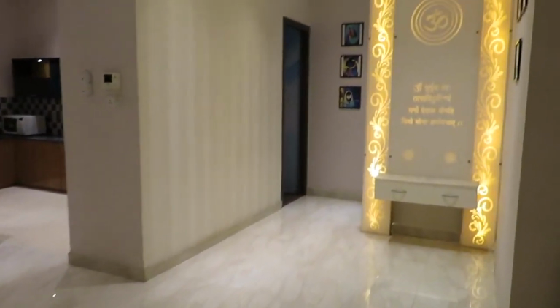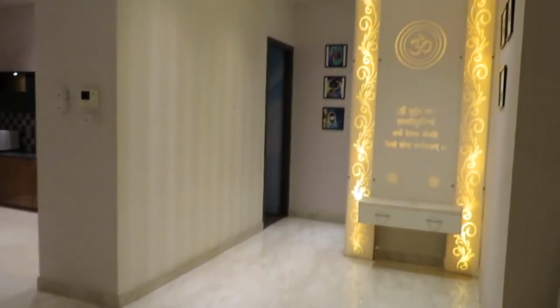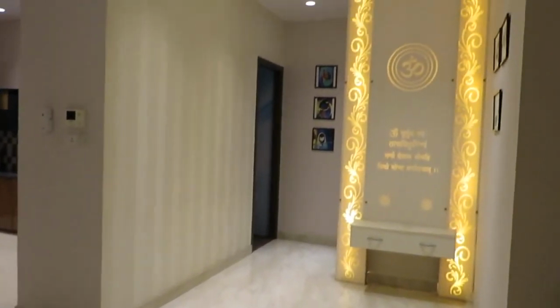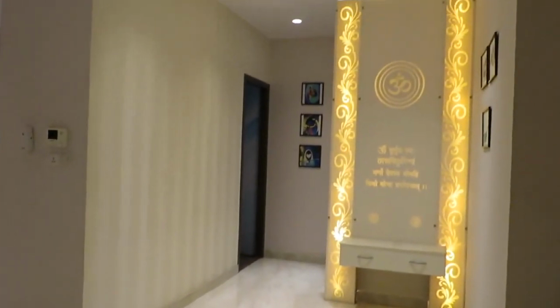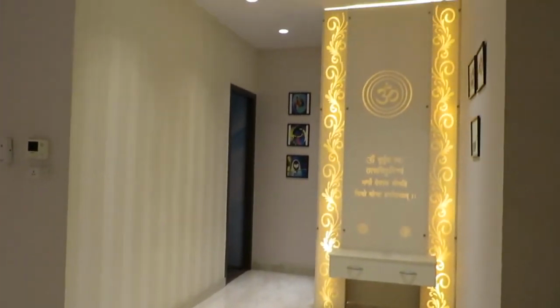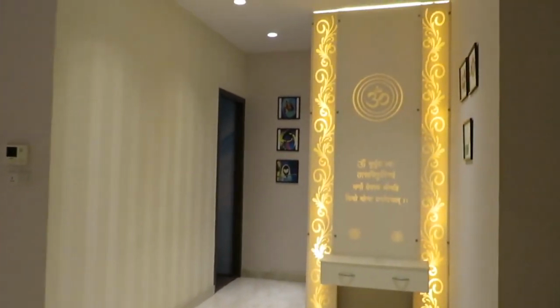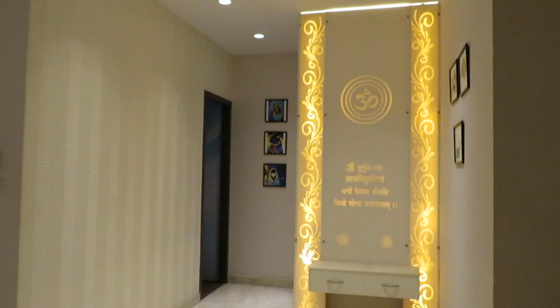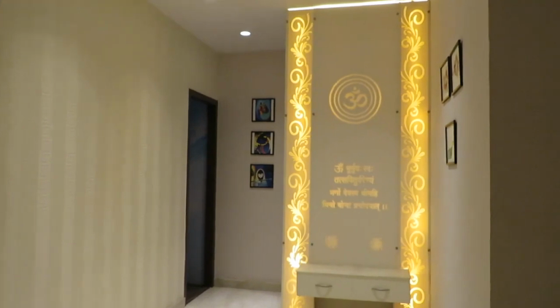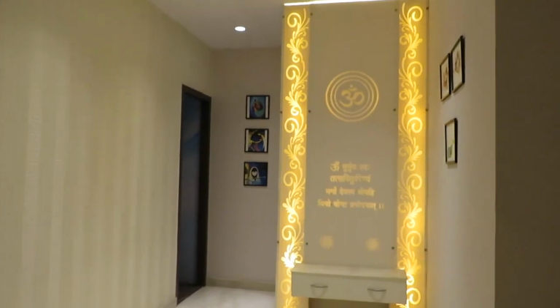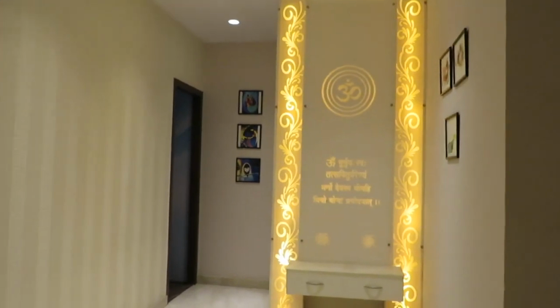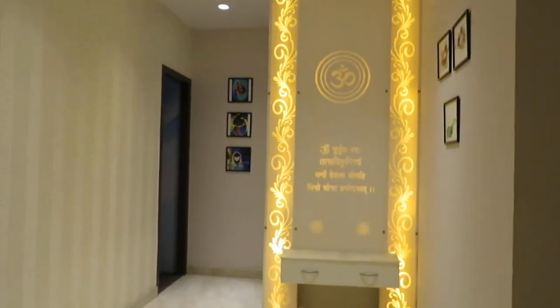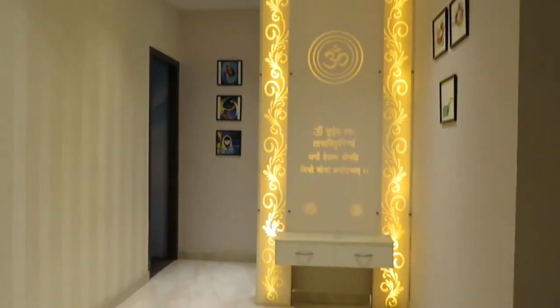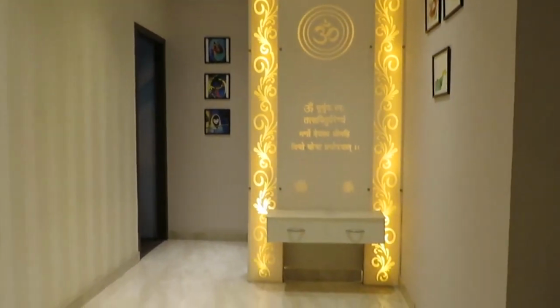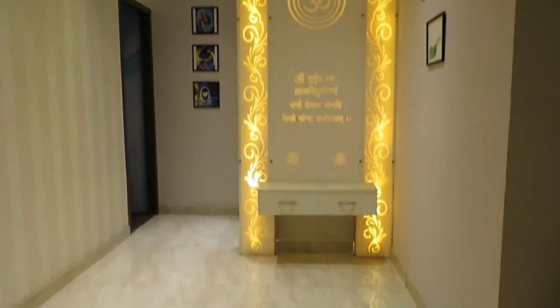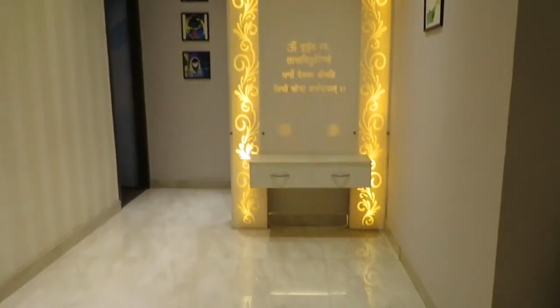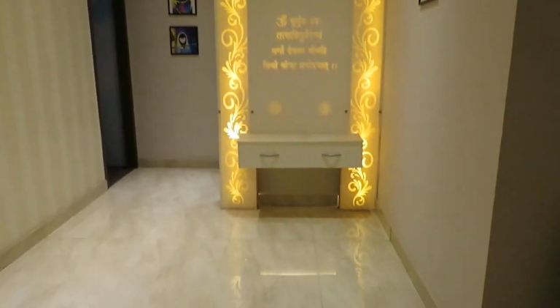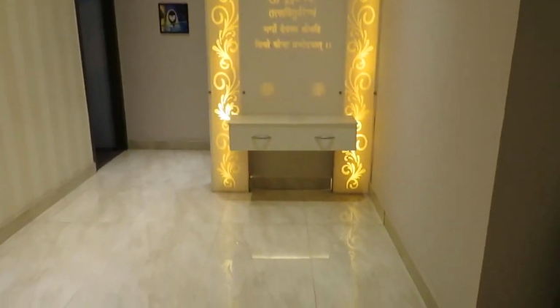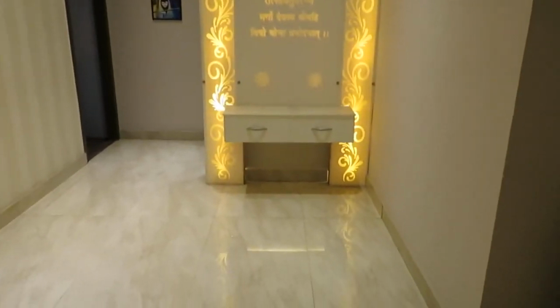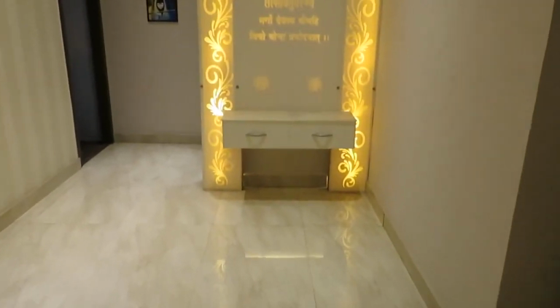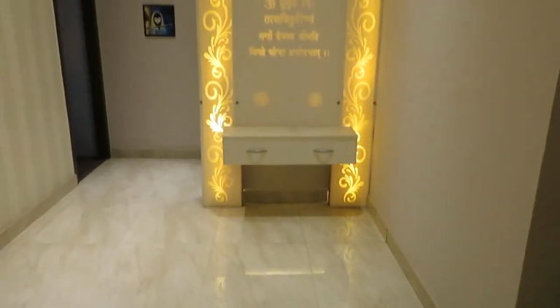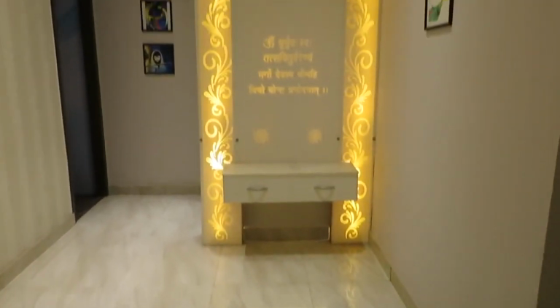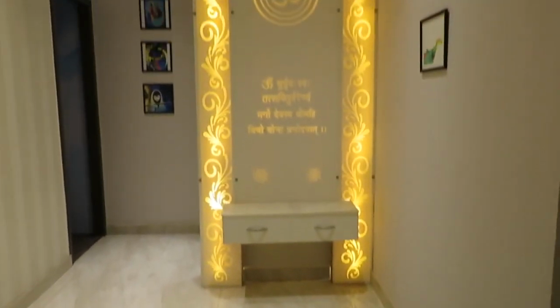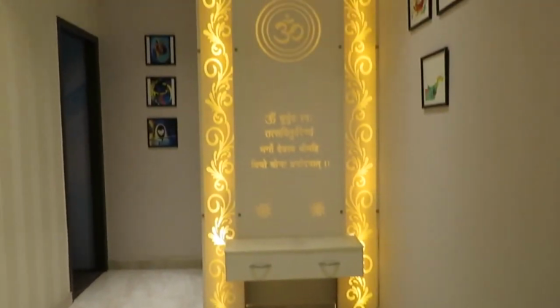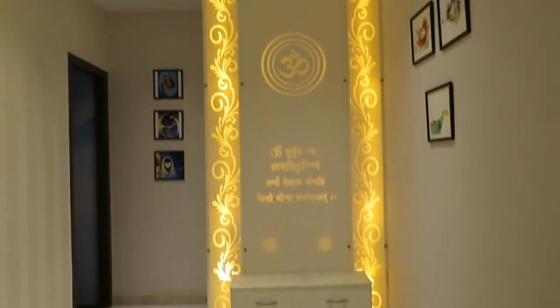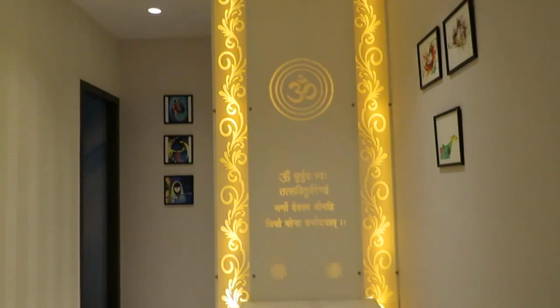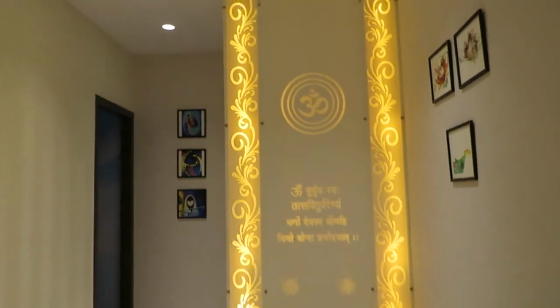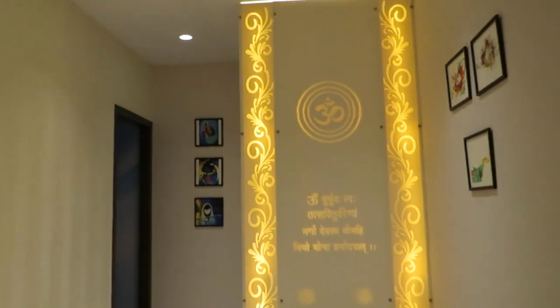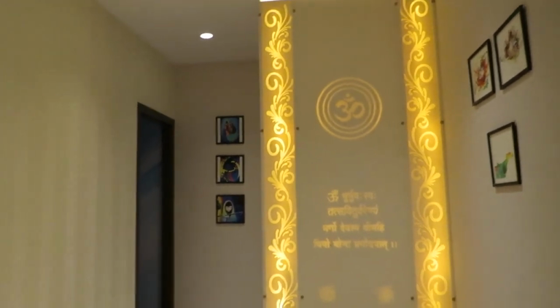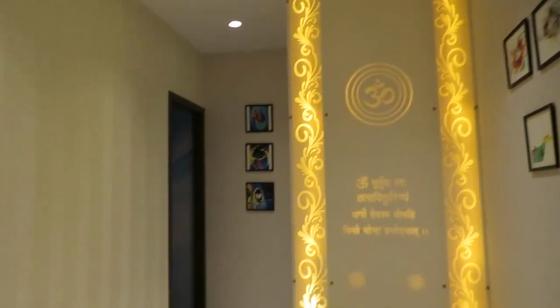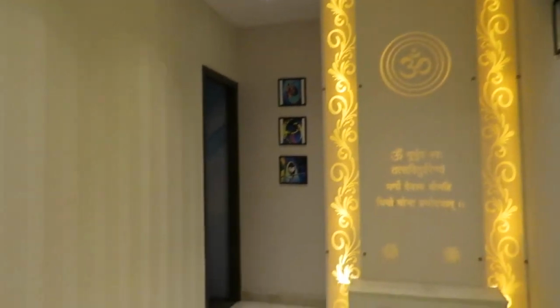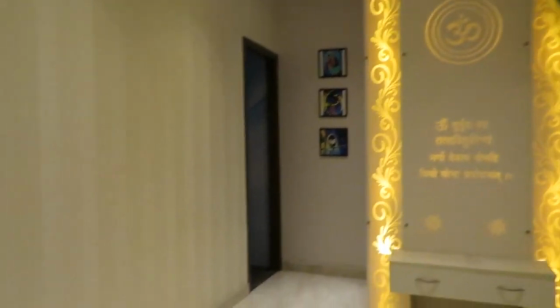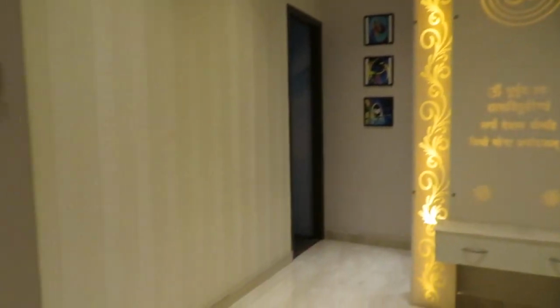All eternal marble finish has been given. This is the puja room space — you can utilize this as a puja room. As per Vastu, all the concepts have been incorporated.